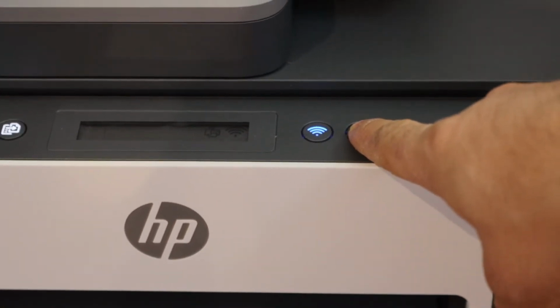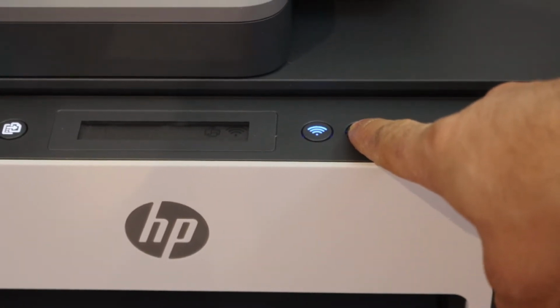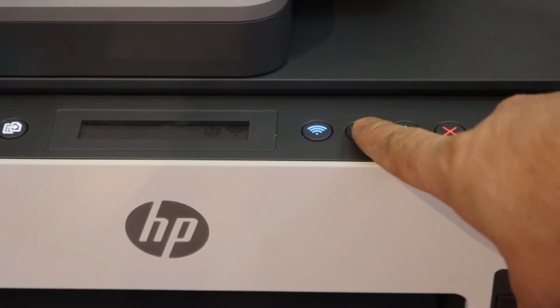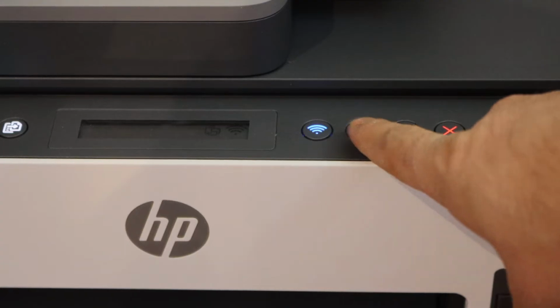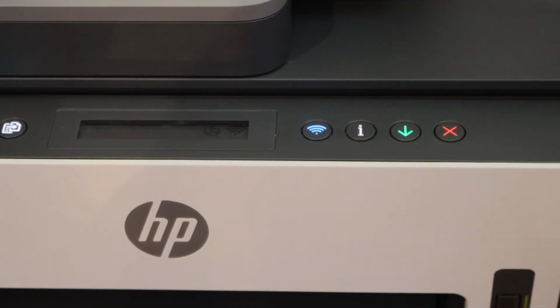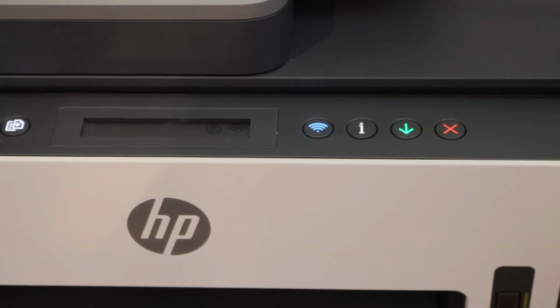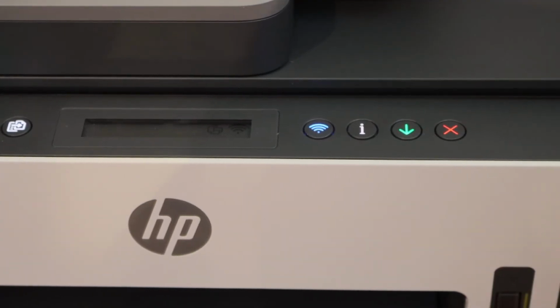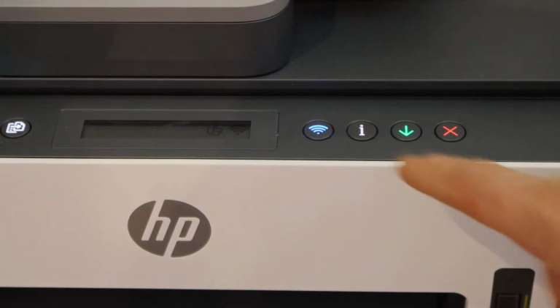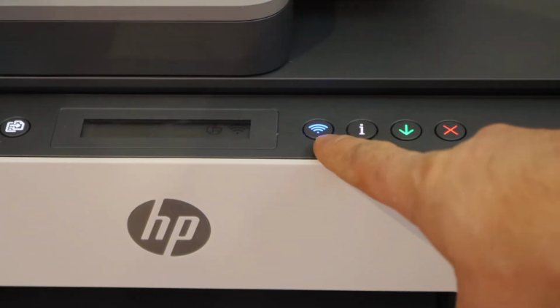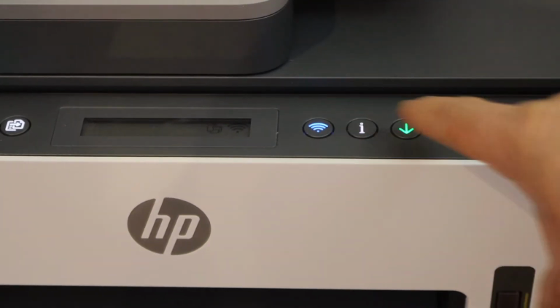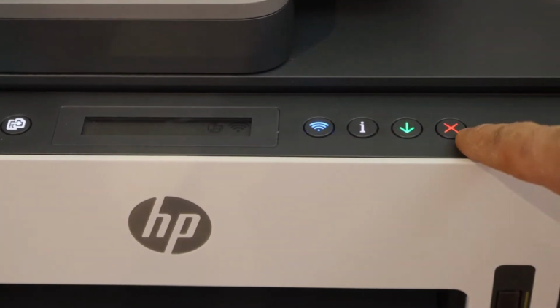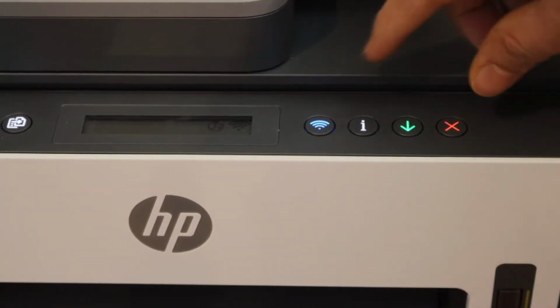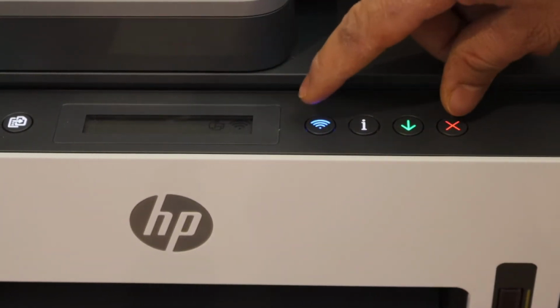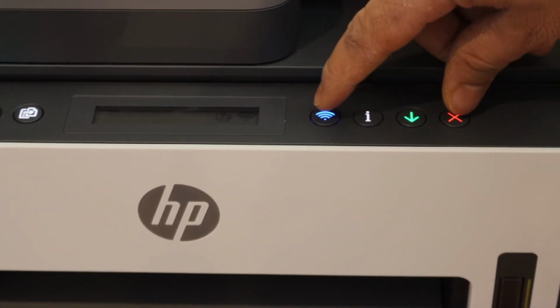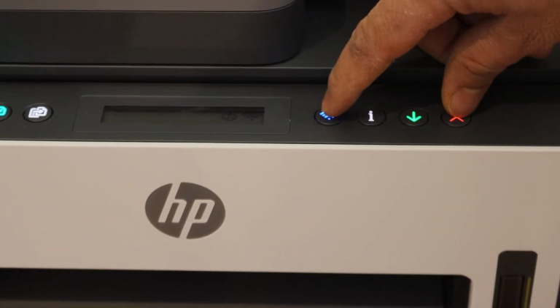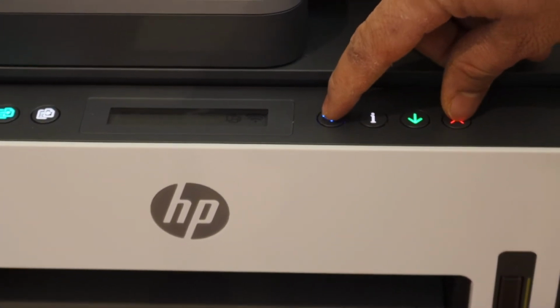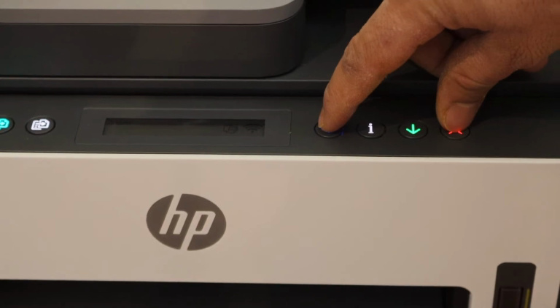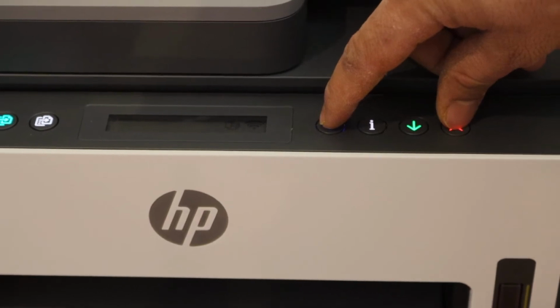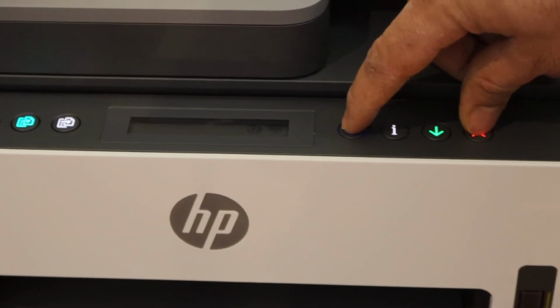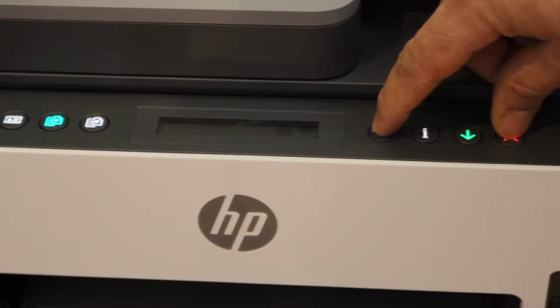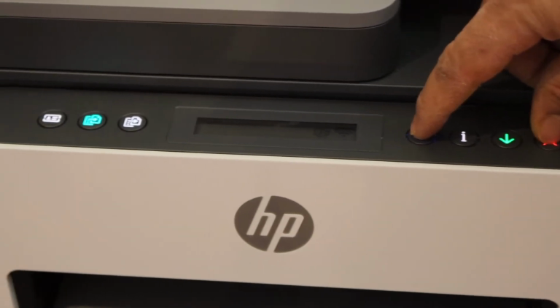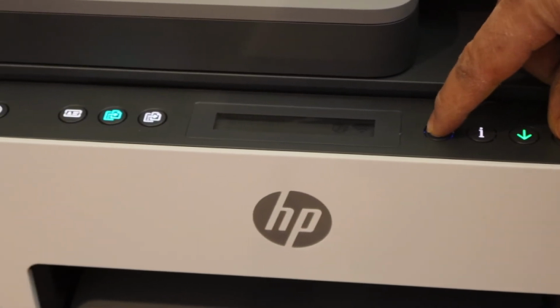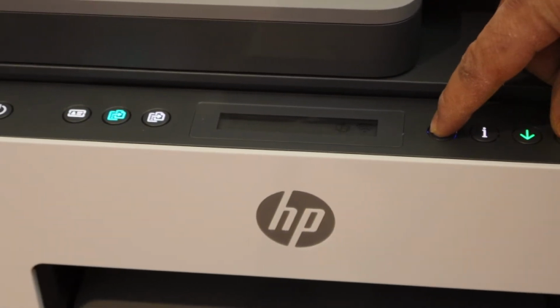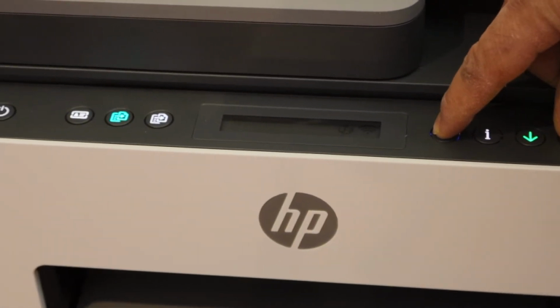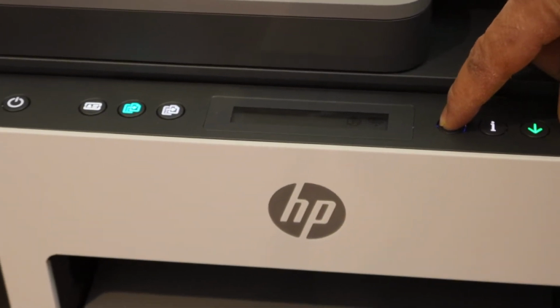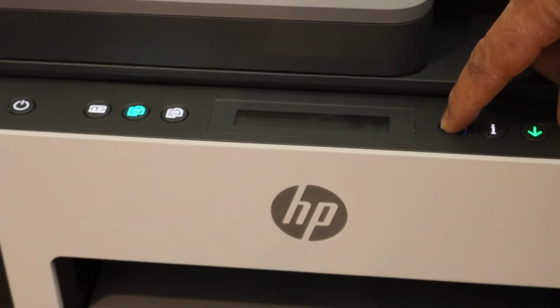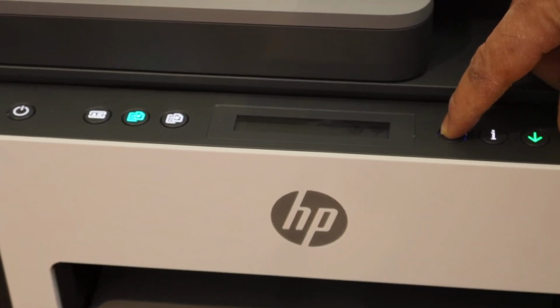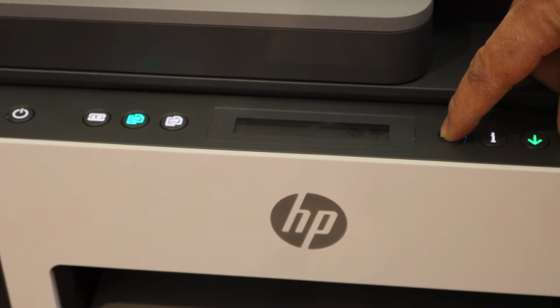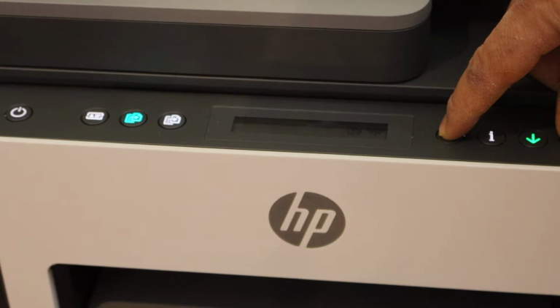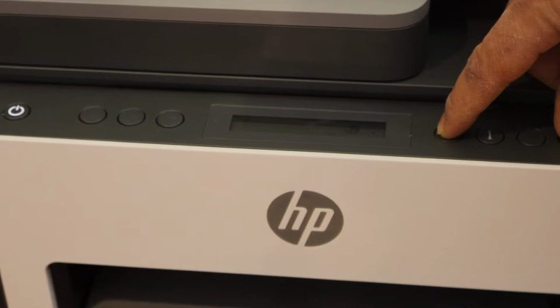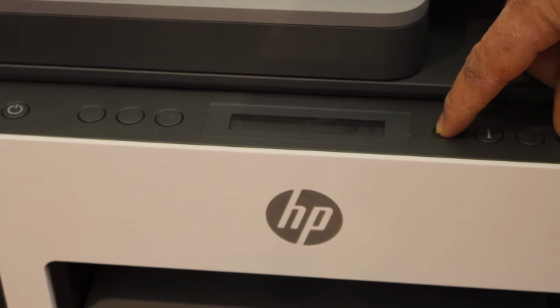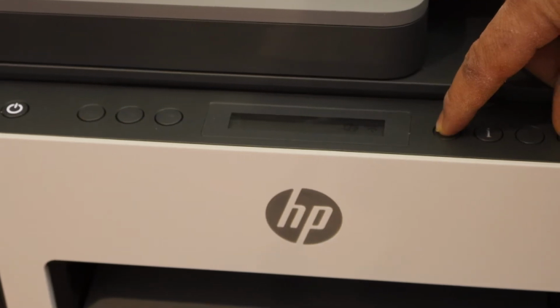Release it. Now we have to press and hold the wireless button and the cancel button altogether until the power button starts to flash. Hold for a count of three, then release it.